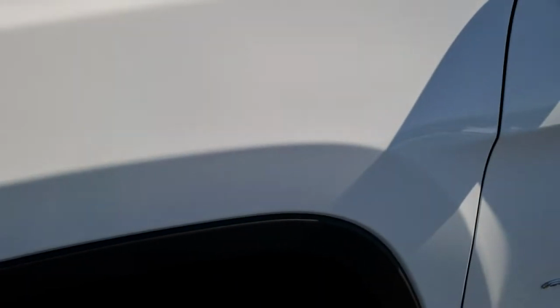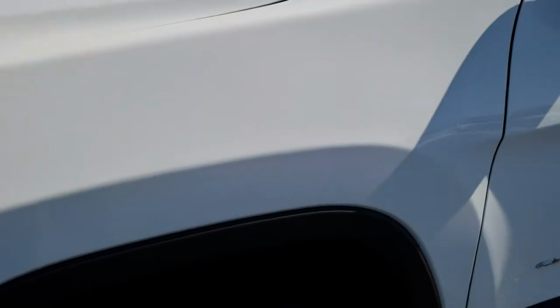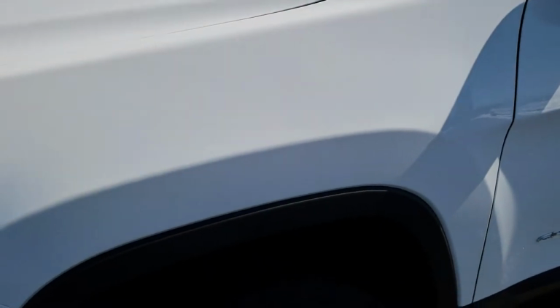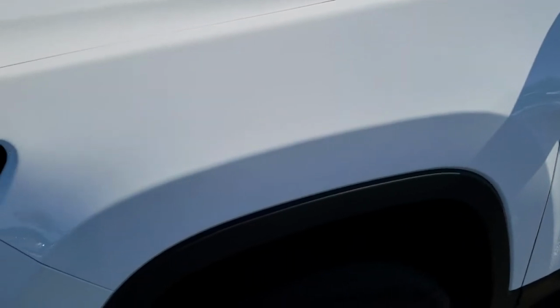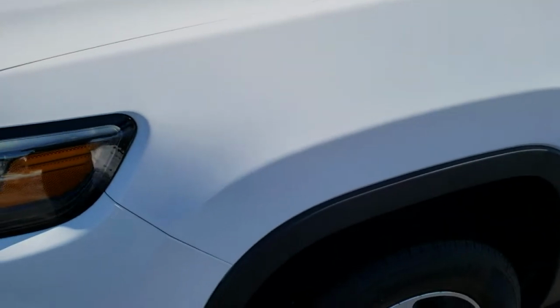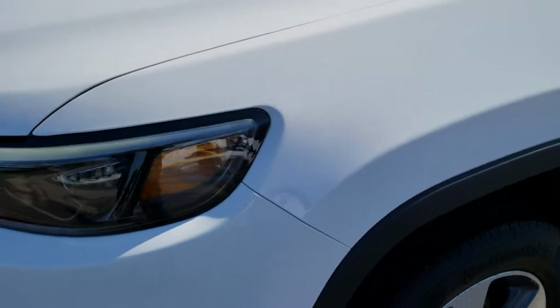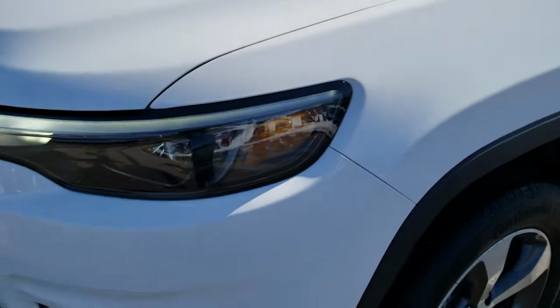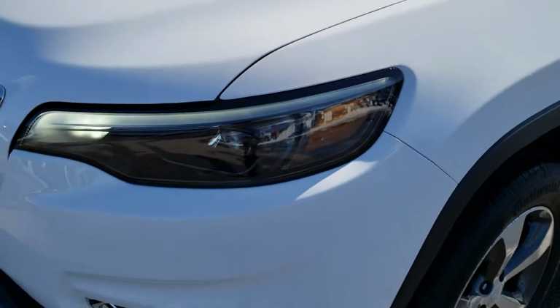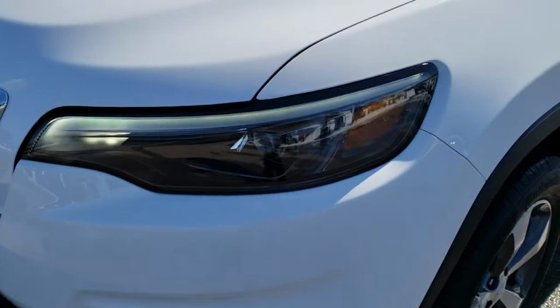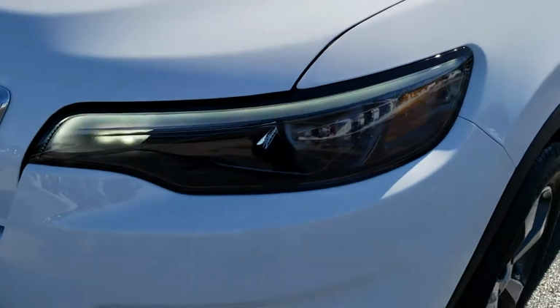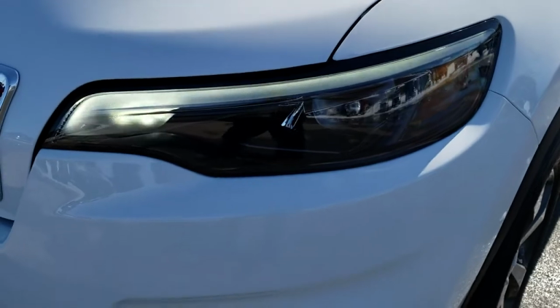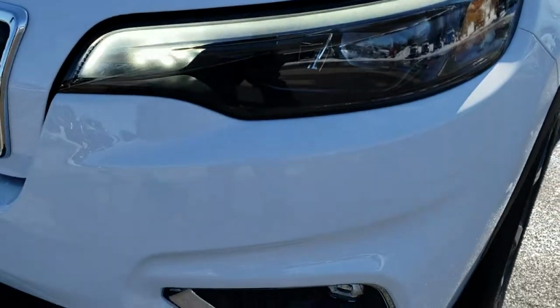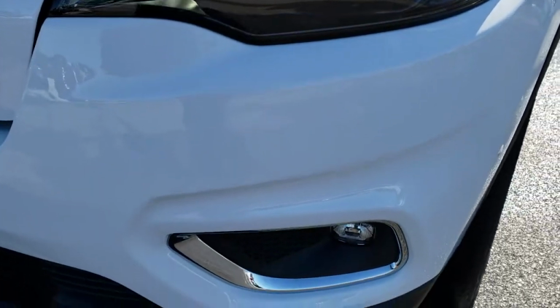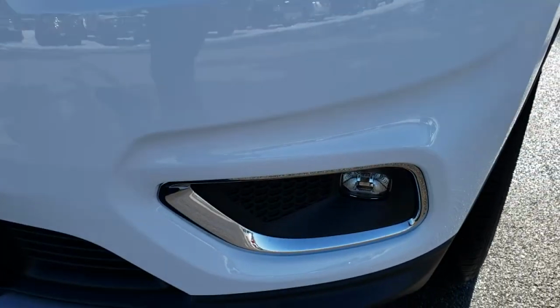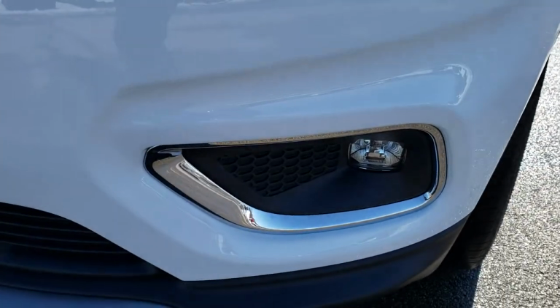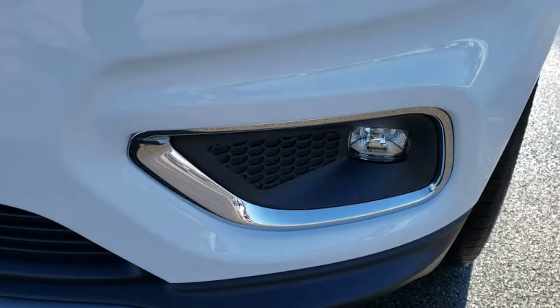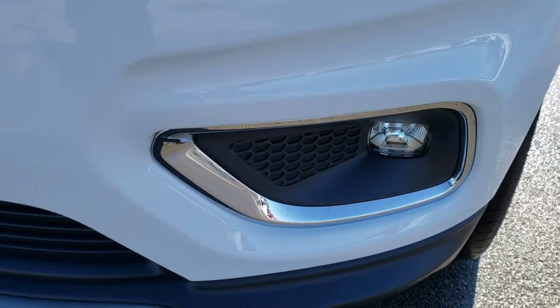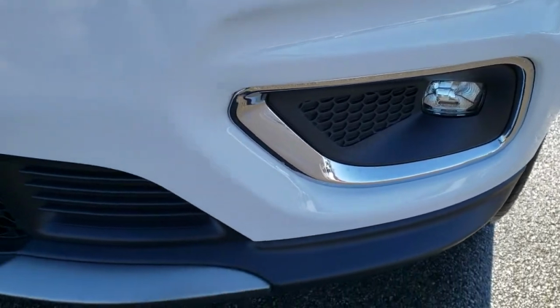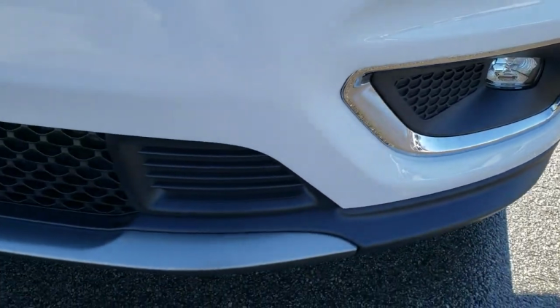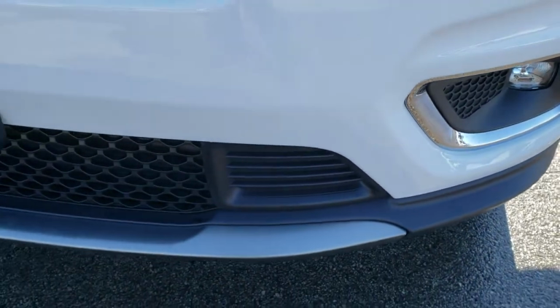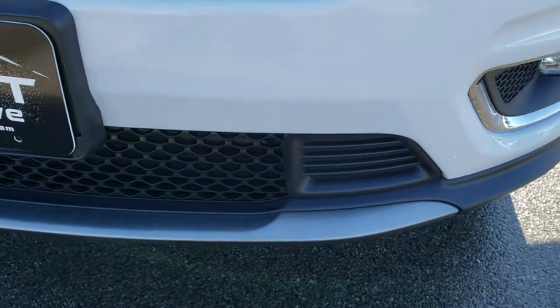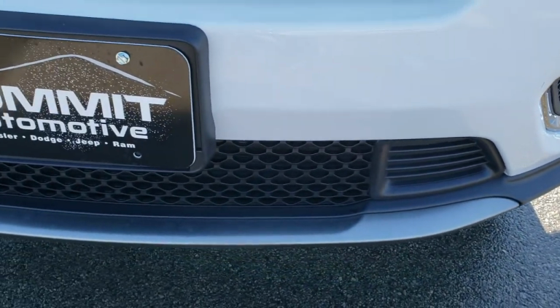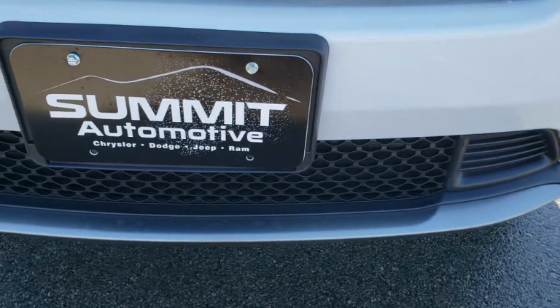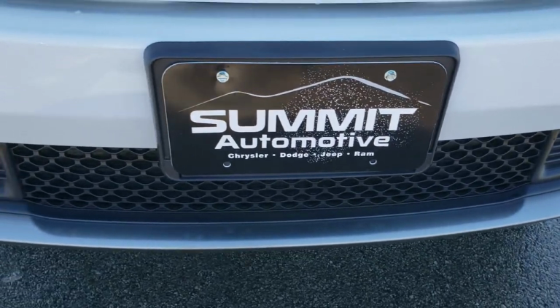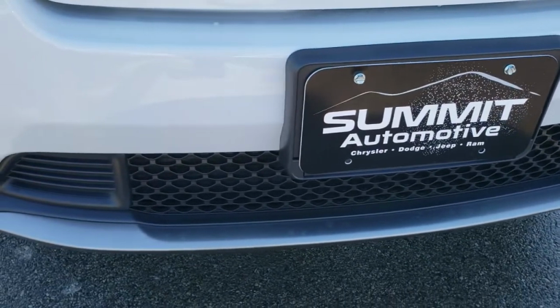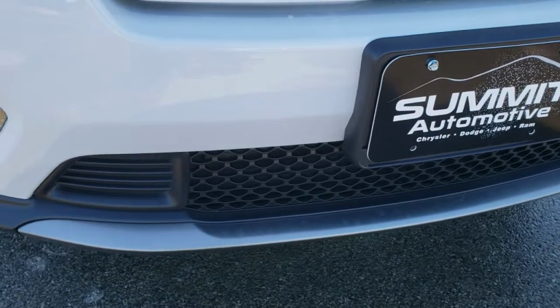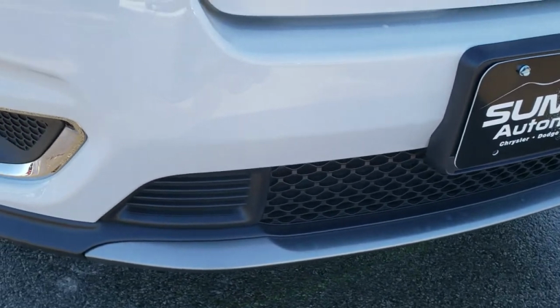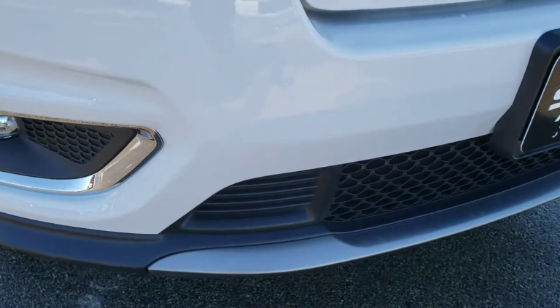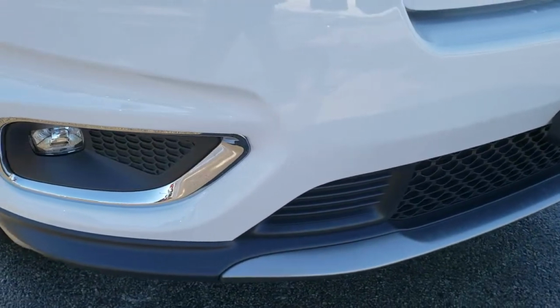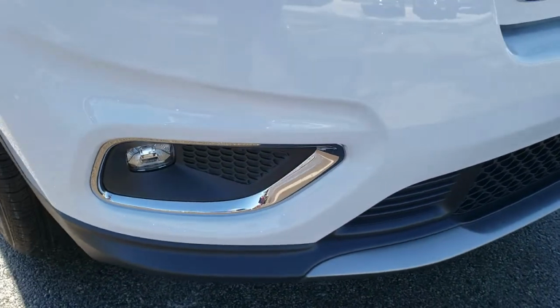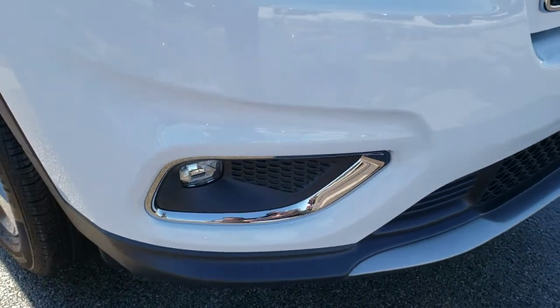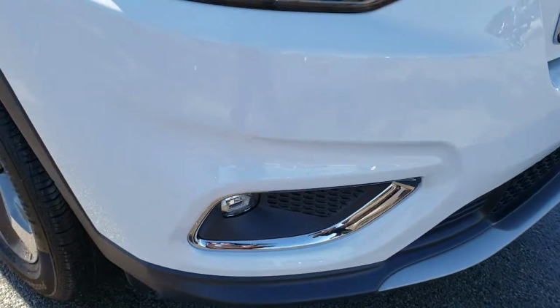You'll be able to tell that this vehicle is like new all the way around. It comes with the LED headlamps, the LED running lights, and the LED fog lights. The front bumper is absolutely perfect — no dents, dings, scuffs, or scrapes on it.